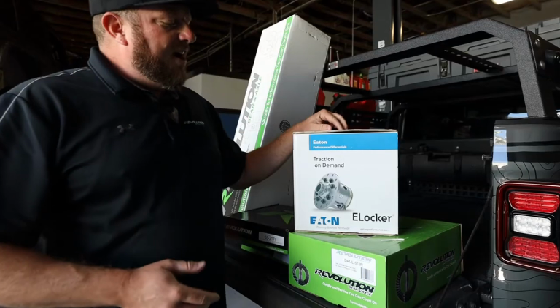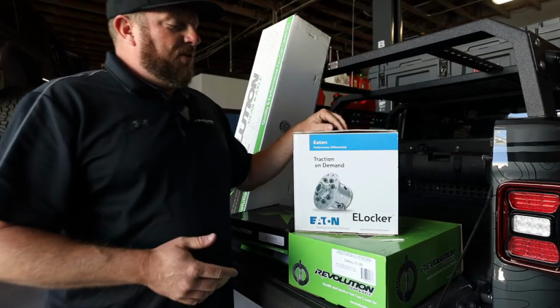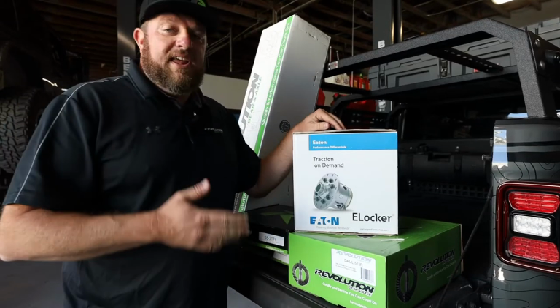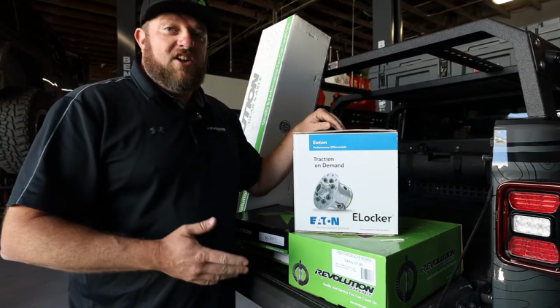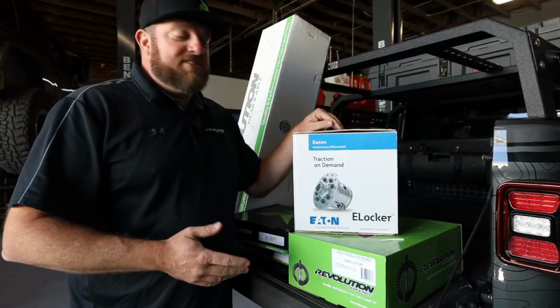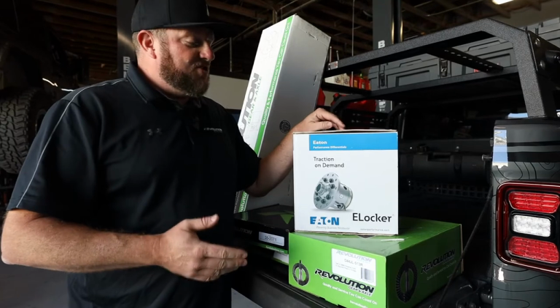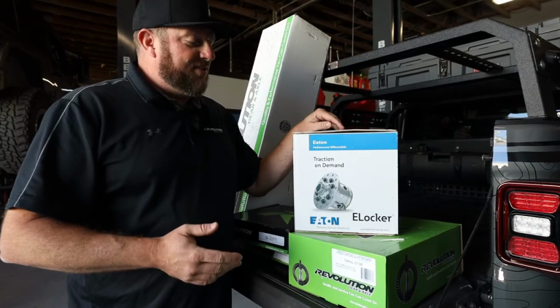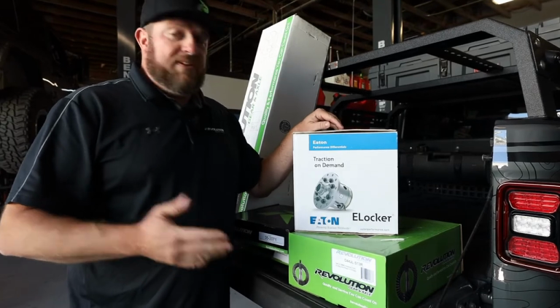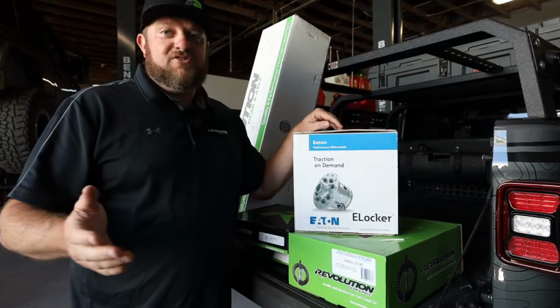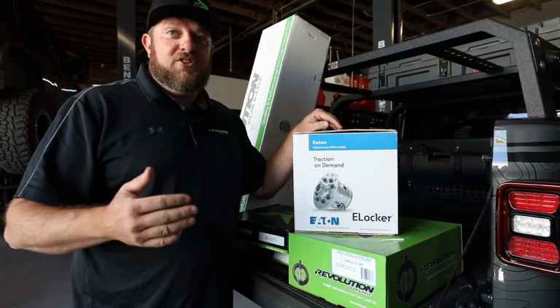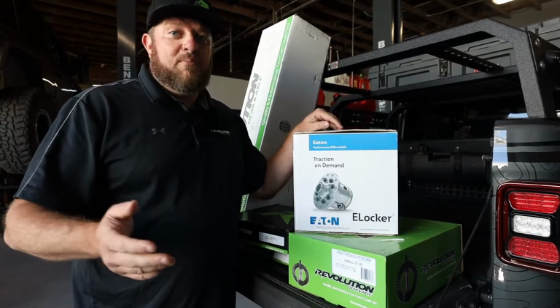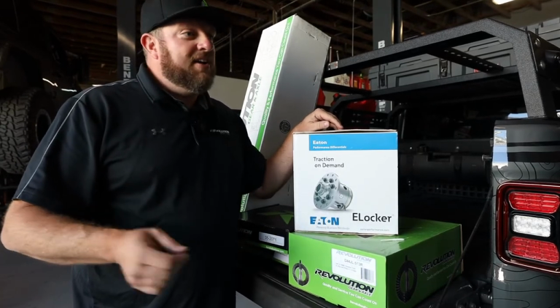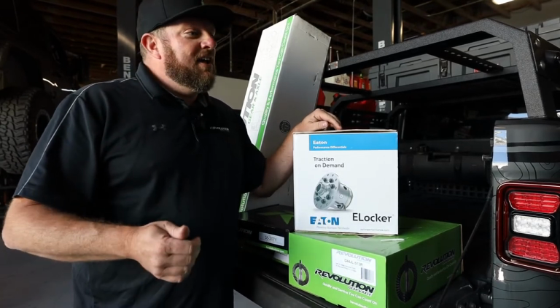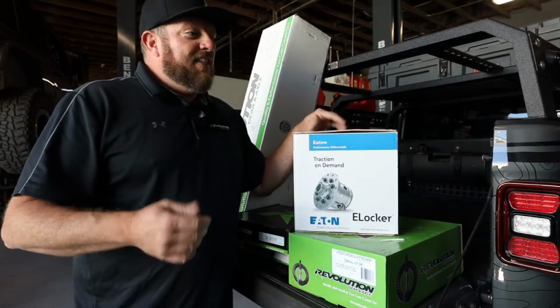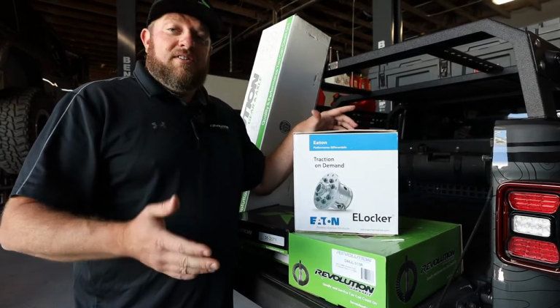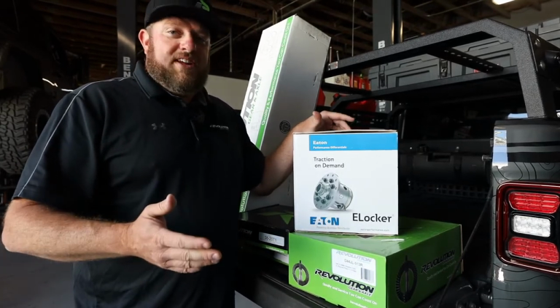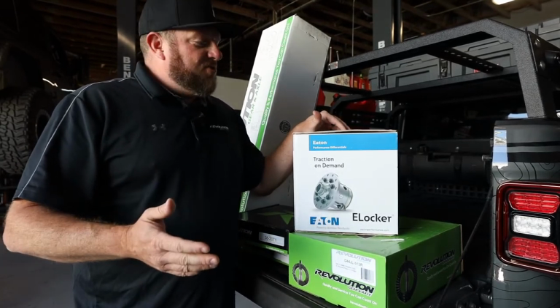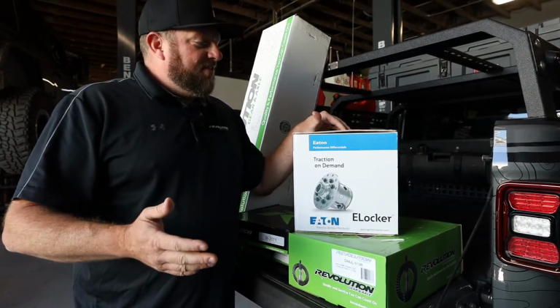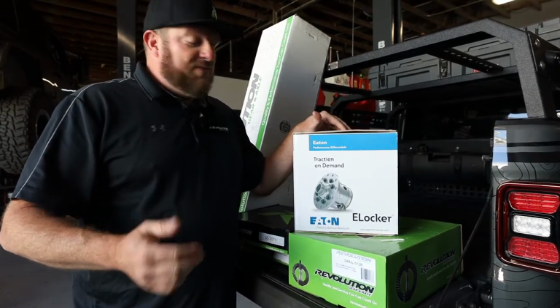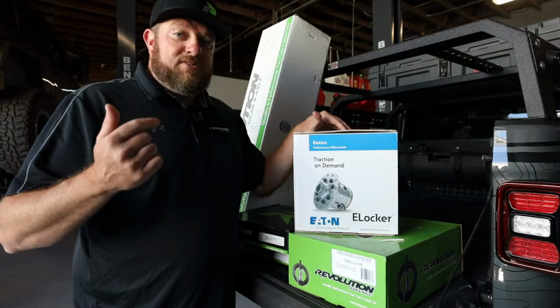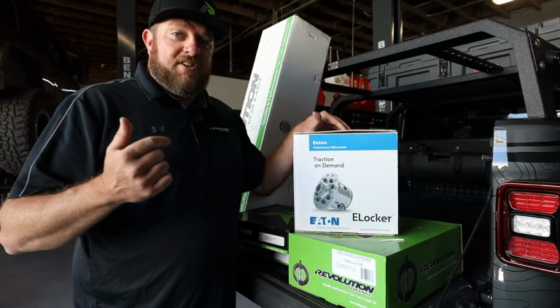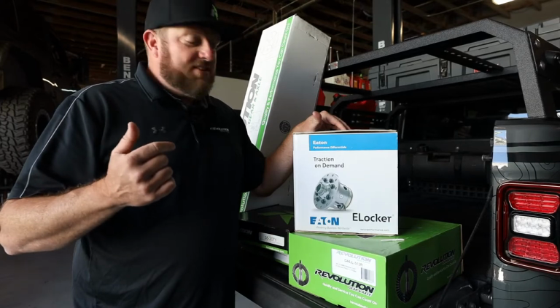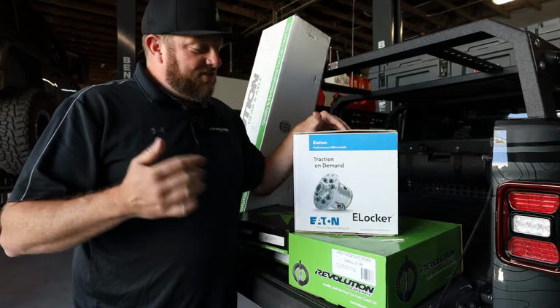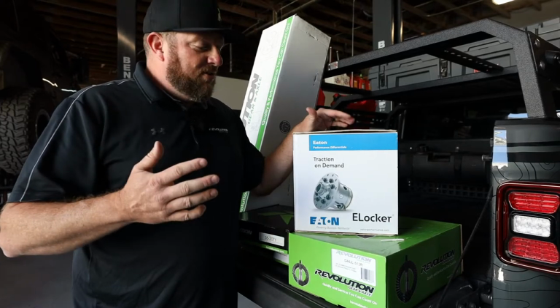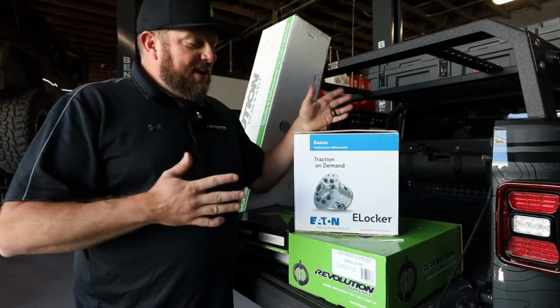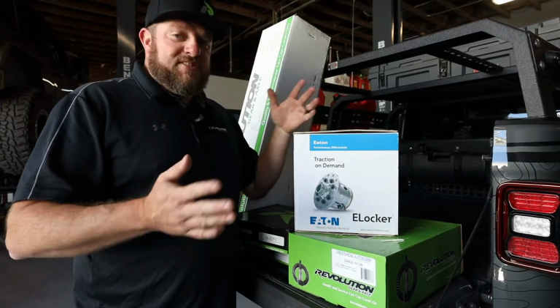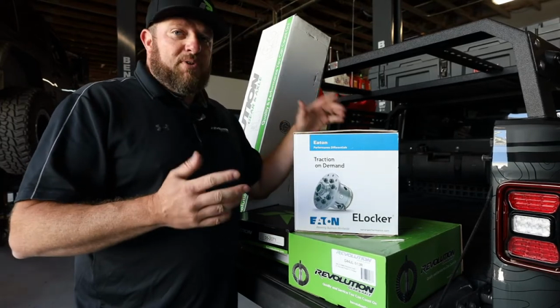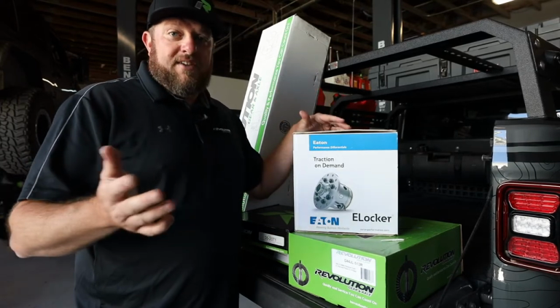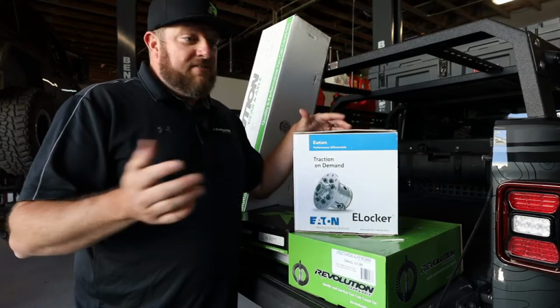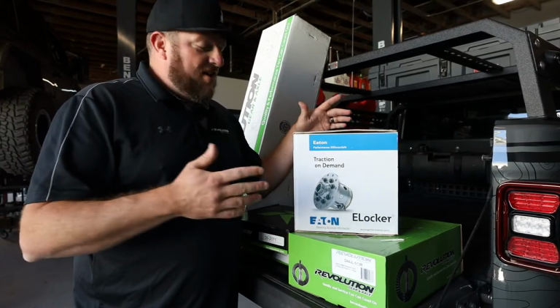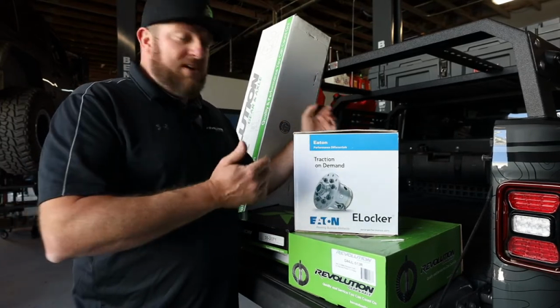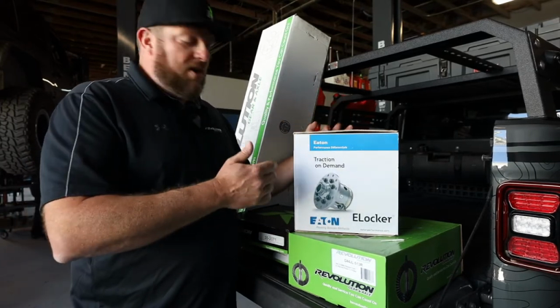We went with the Eaton e-Locker — it's an easy choice. These guys are driving to and from work, they get to the trail, flip that switch, they're locked. So it's the best of both worlds — you can have it on or off whenever you want.